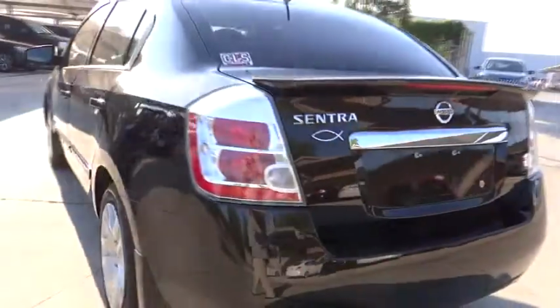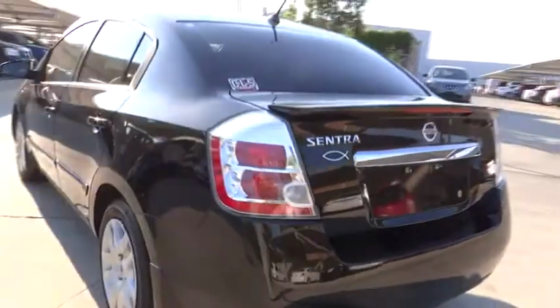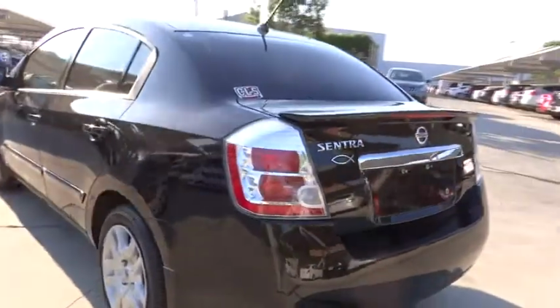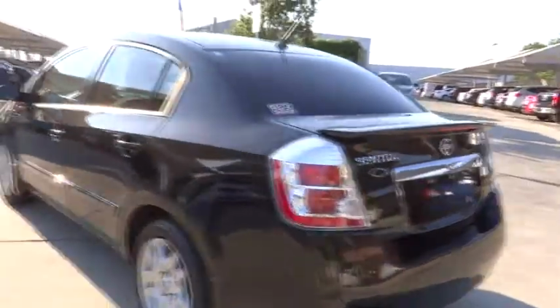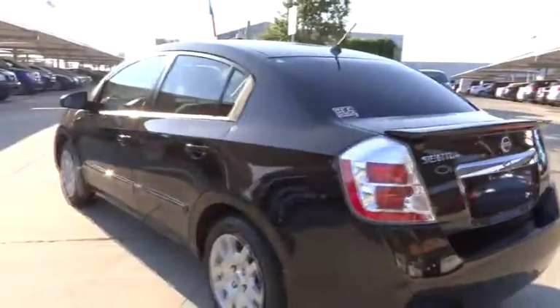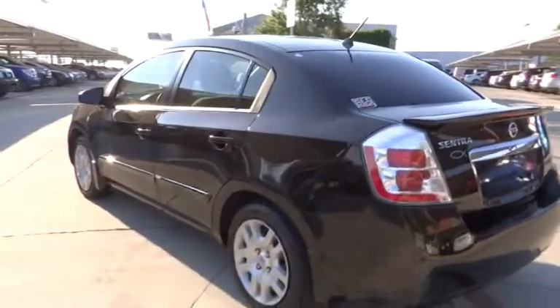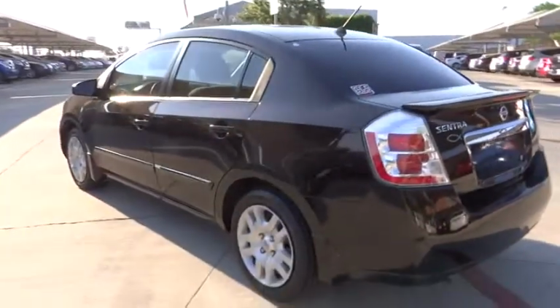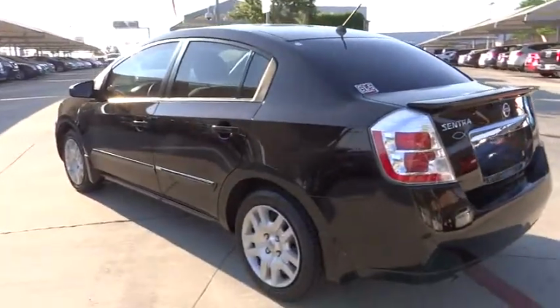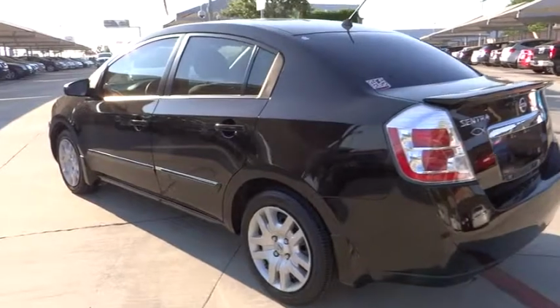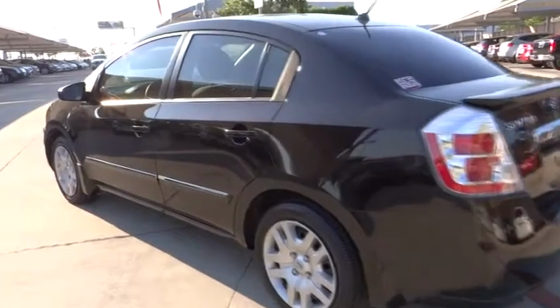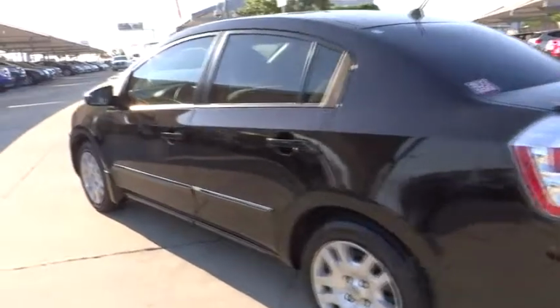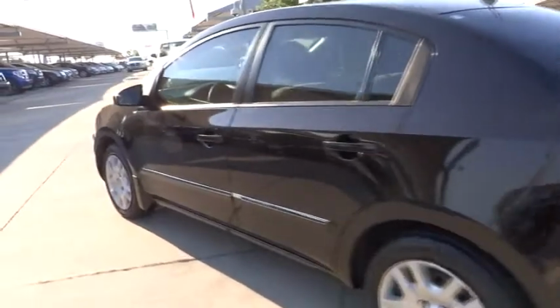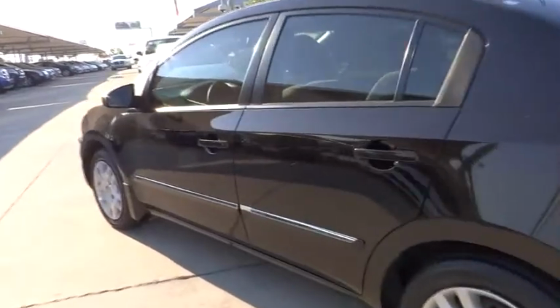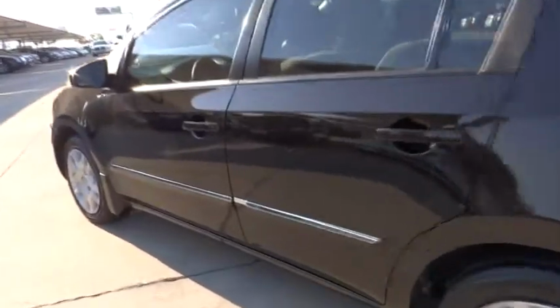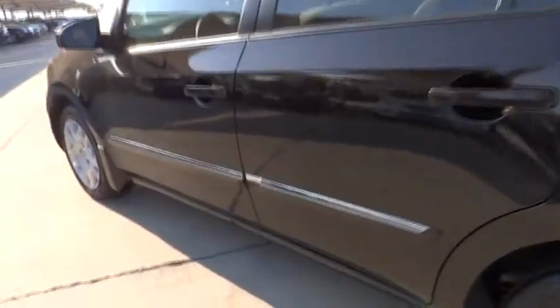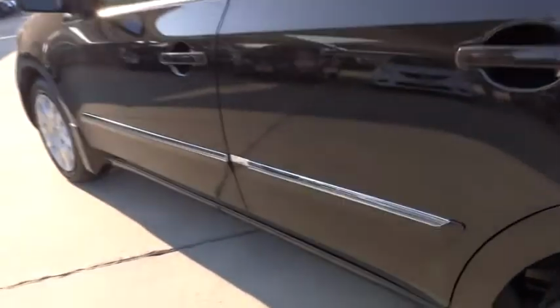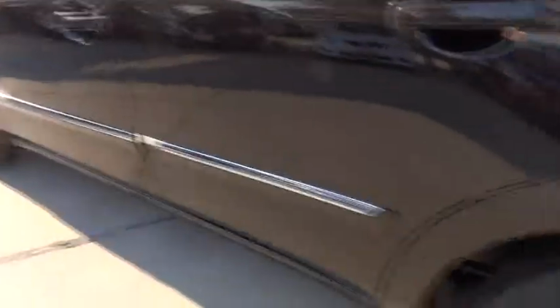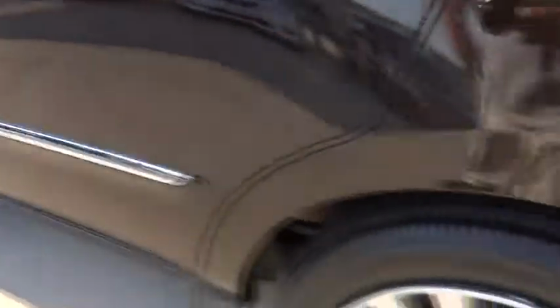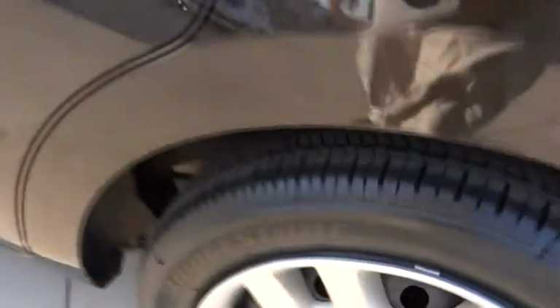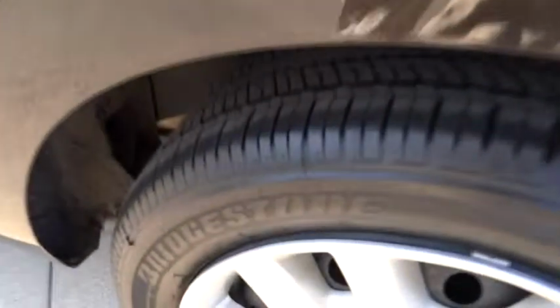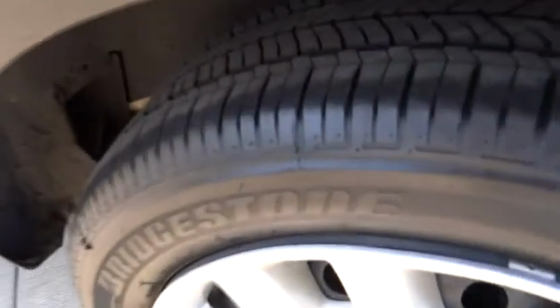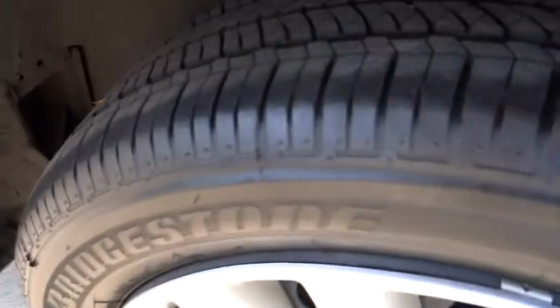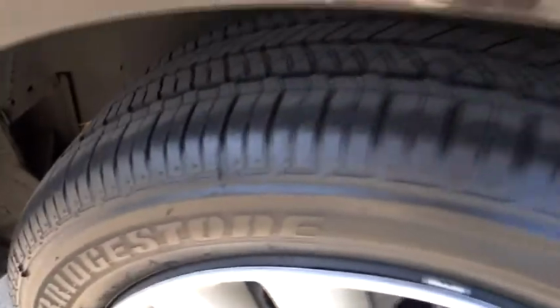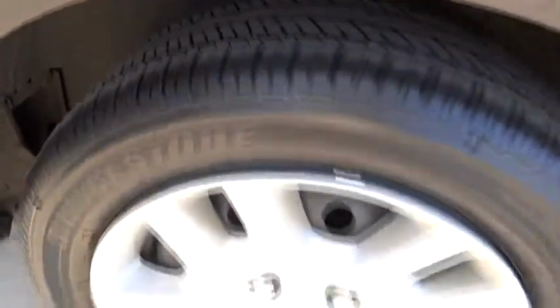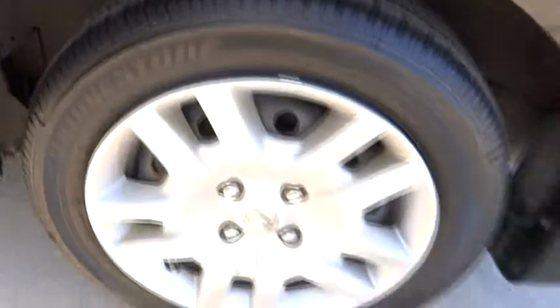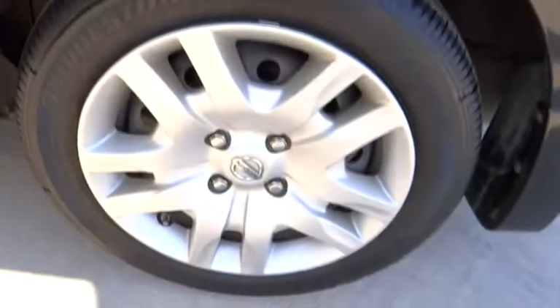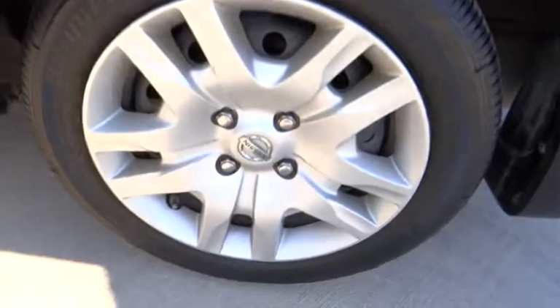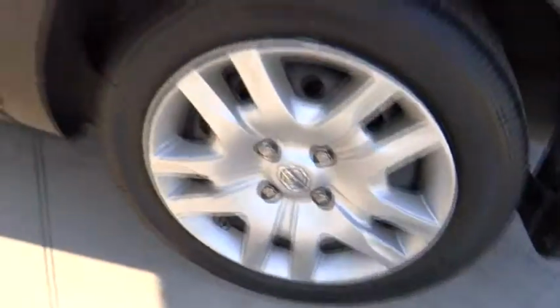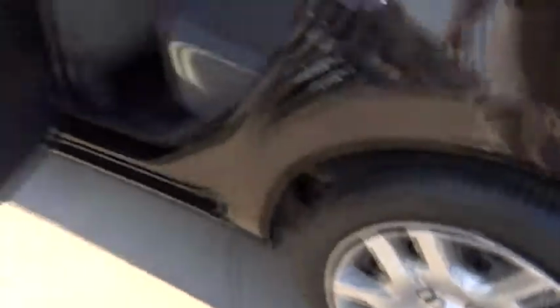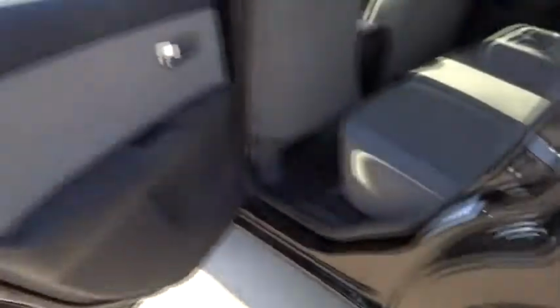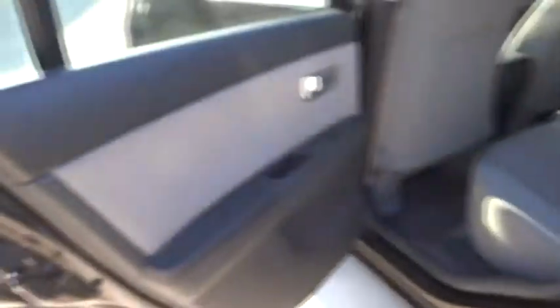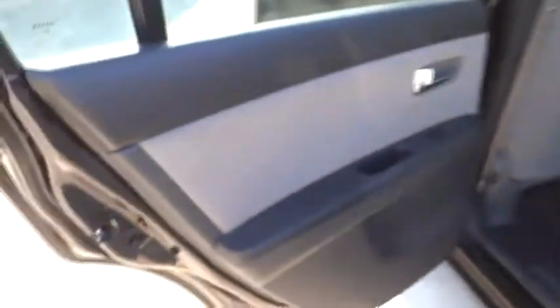Heads up display, tilt steering wheel, privacy glass. This vehicle is Carfax certified one owner and qualifies for the Carfax buyback guarantee. Come see the car for yourself.